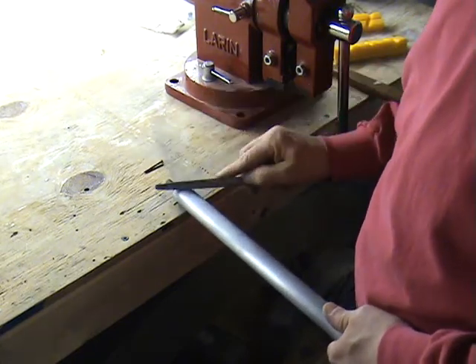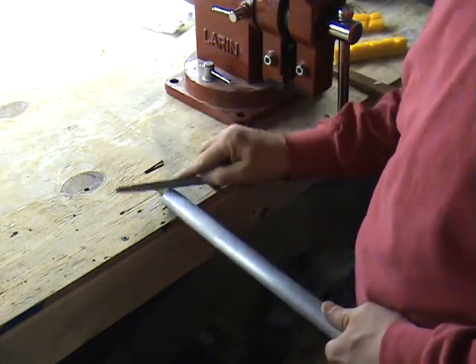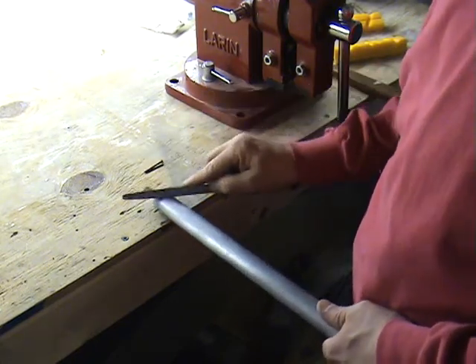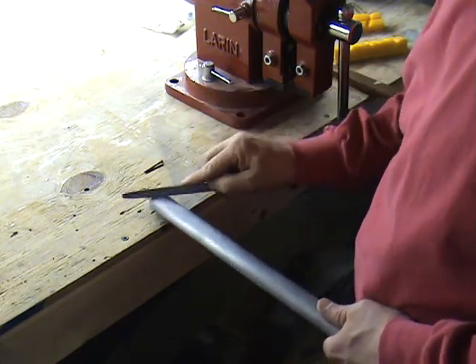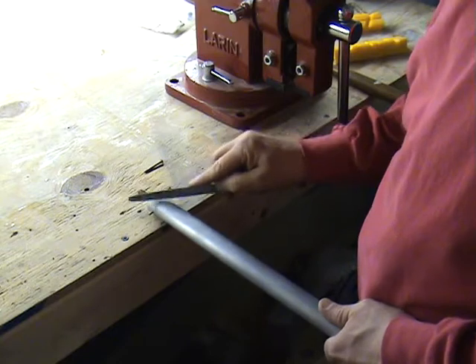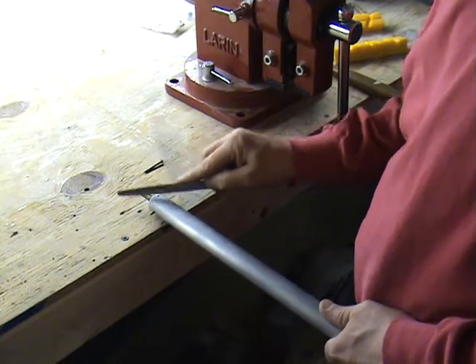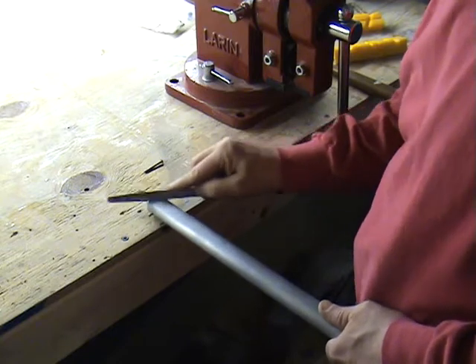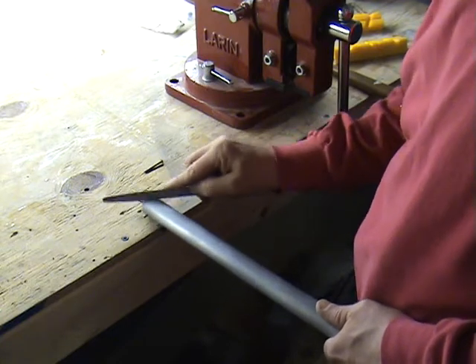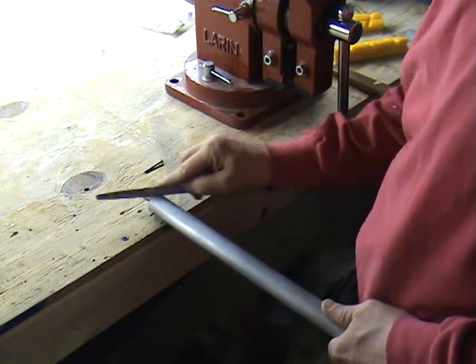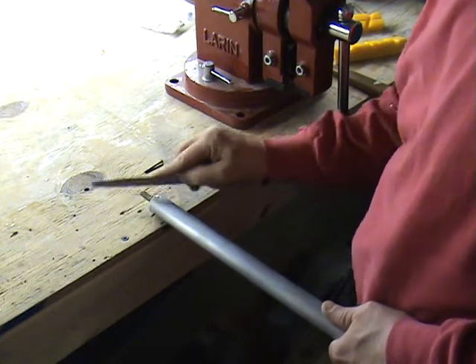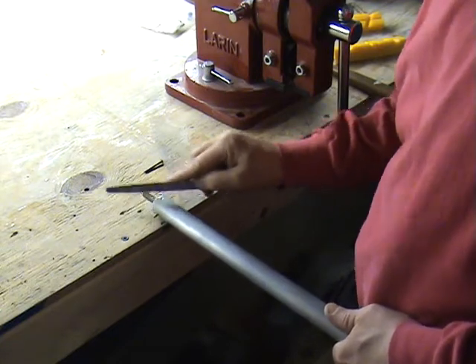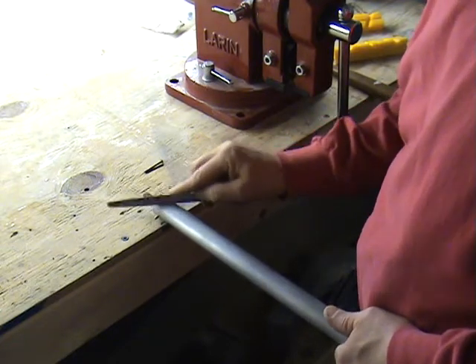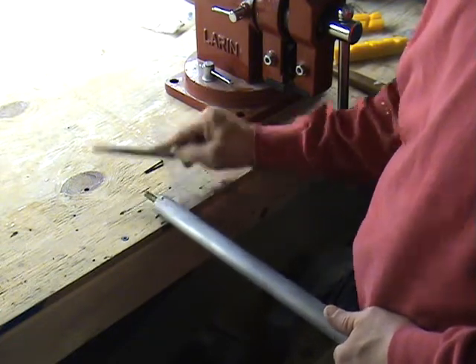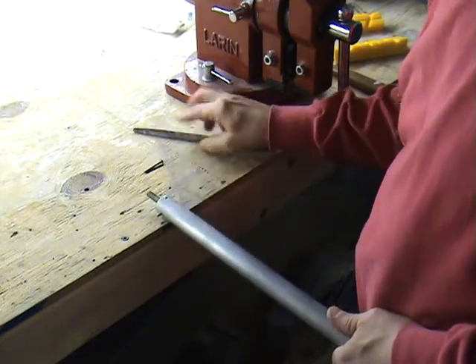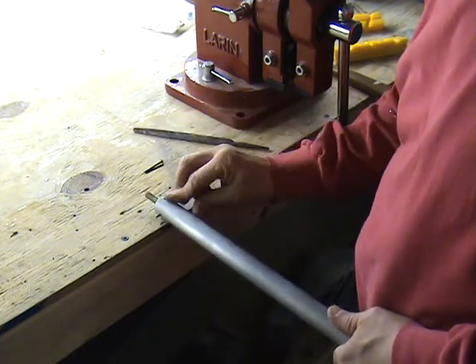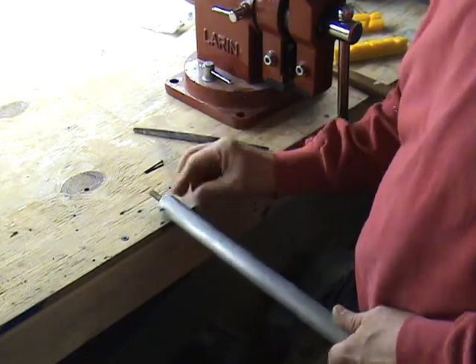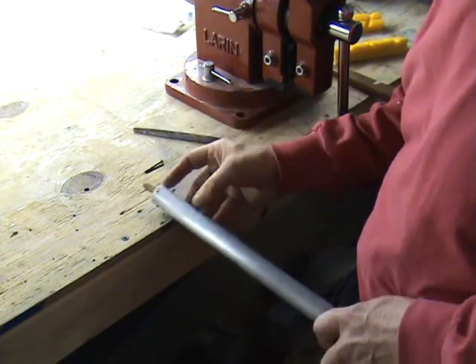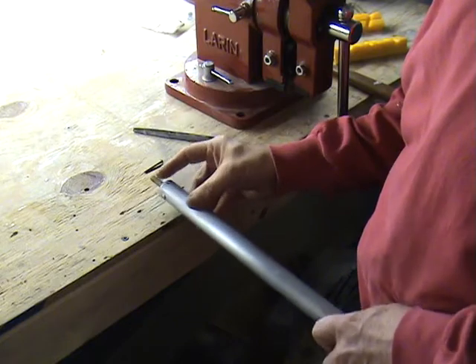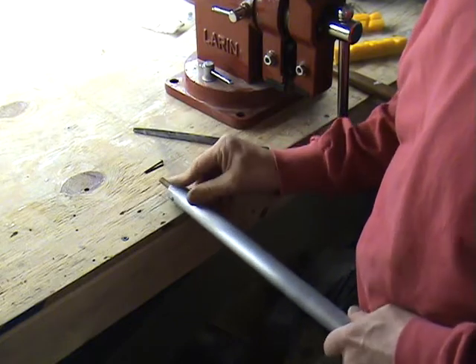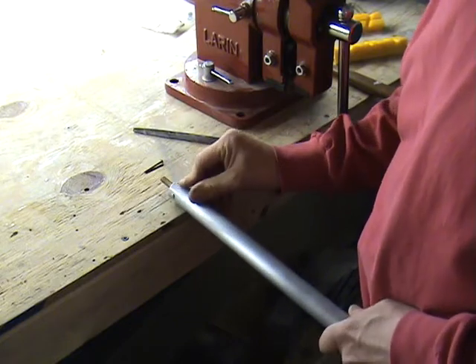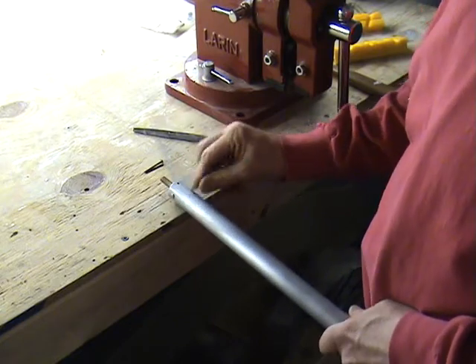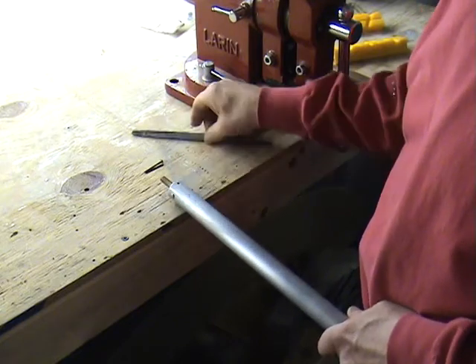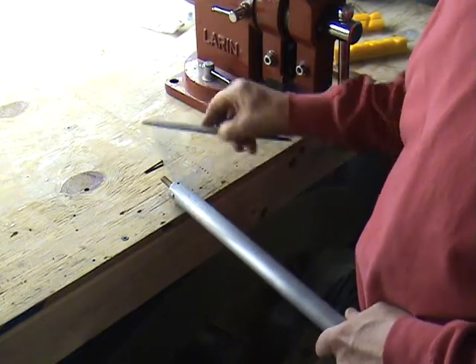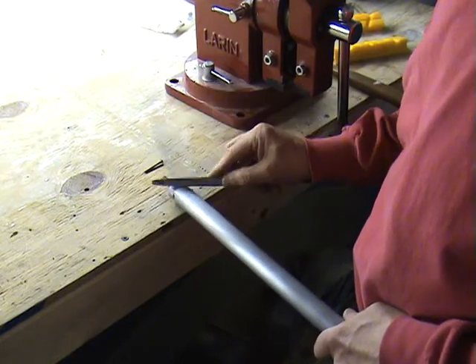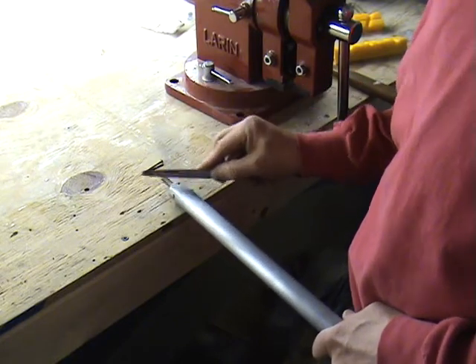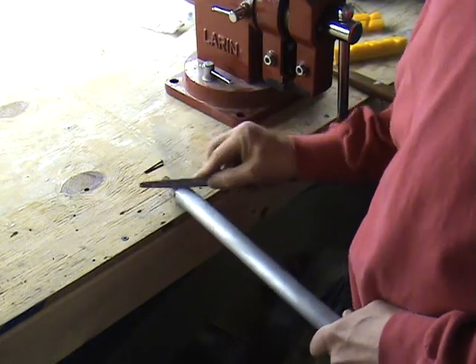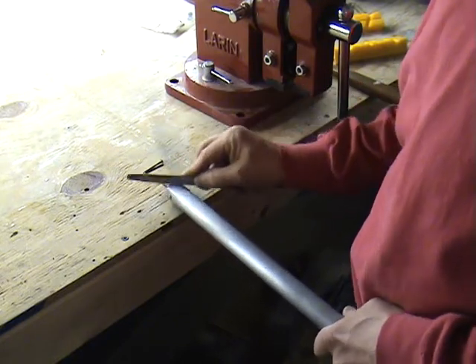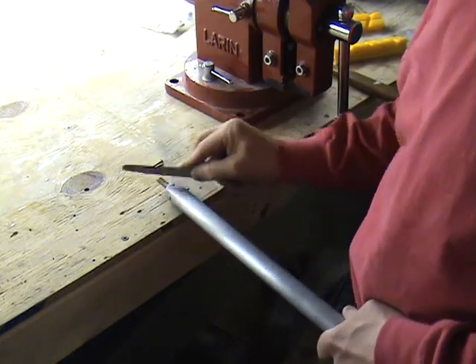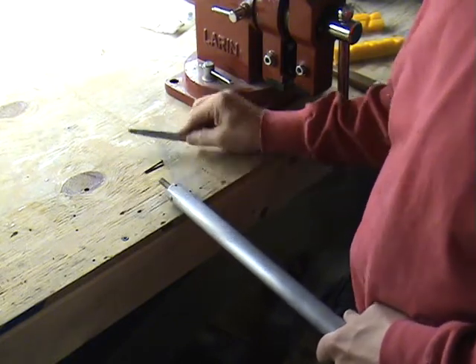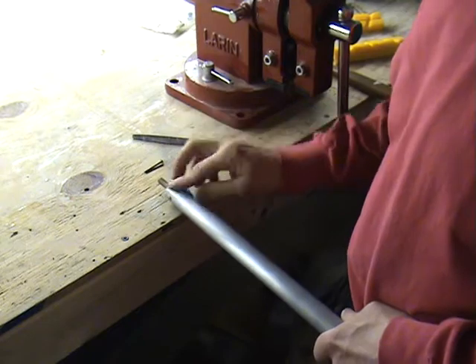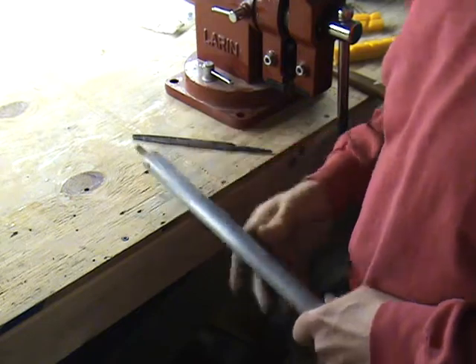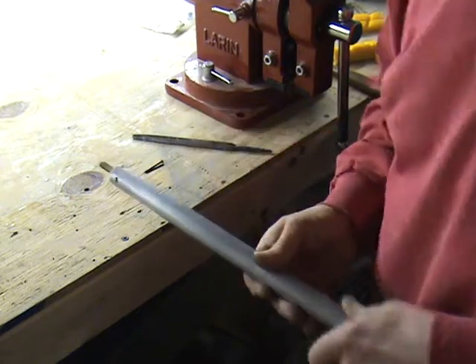I'm going to prime and paint this push rod. I've already sanded it. You don't want to forget to do that.